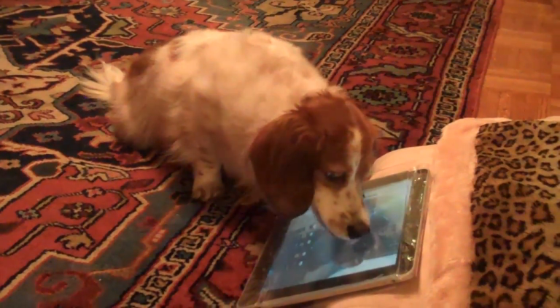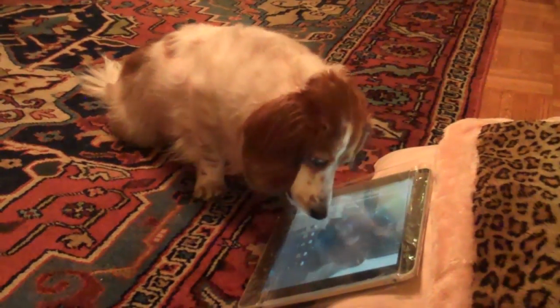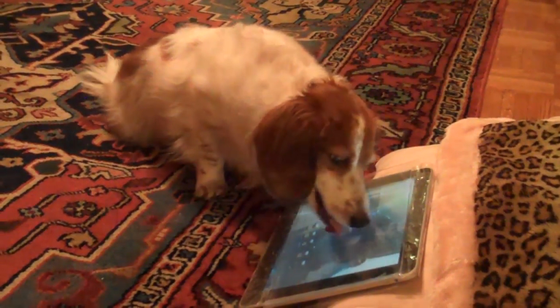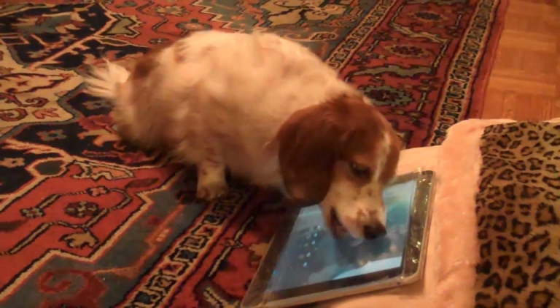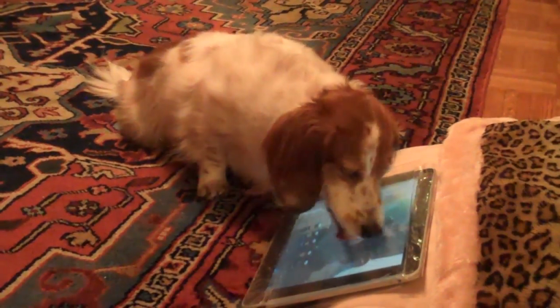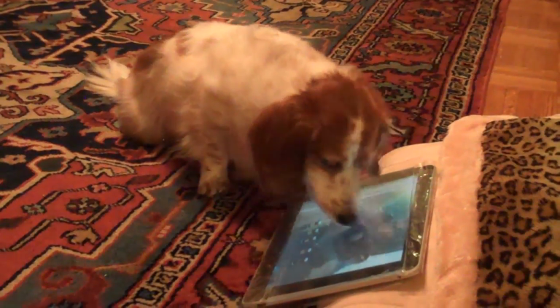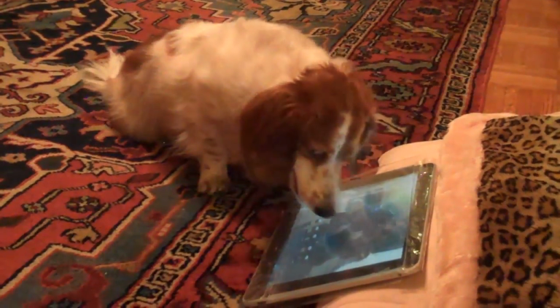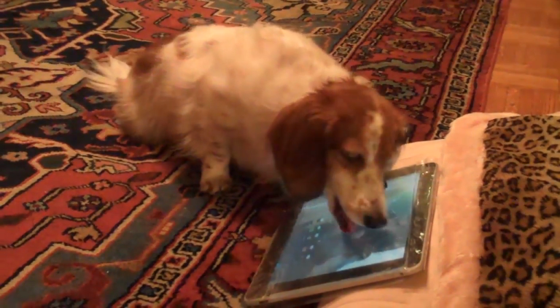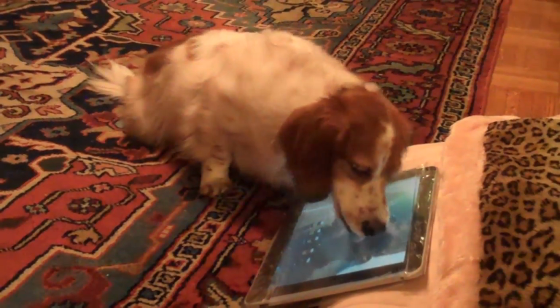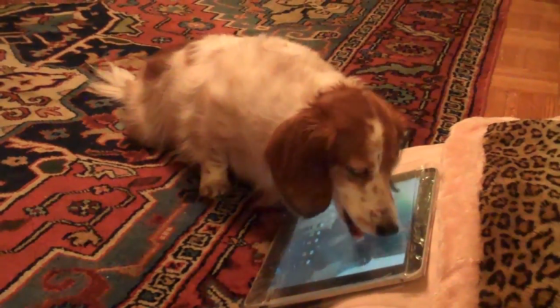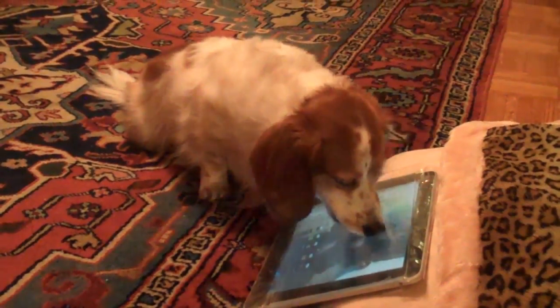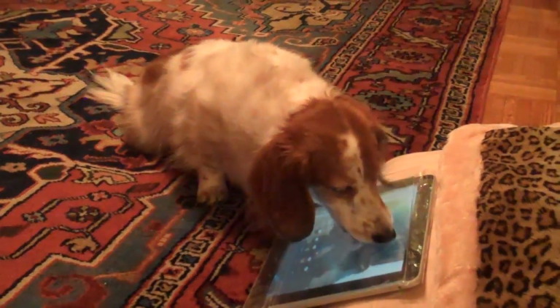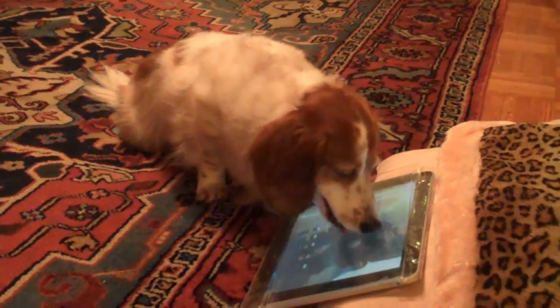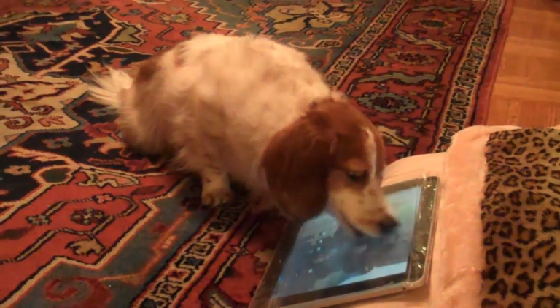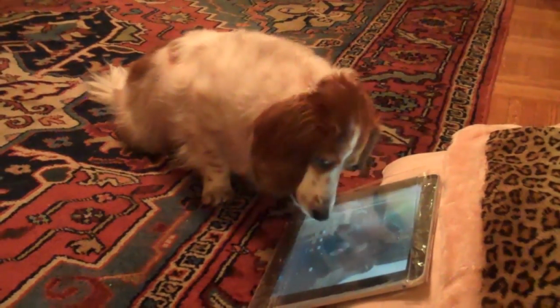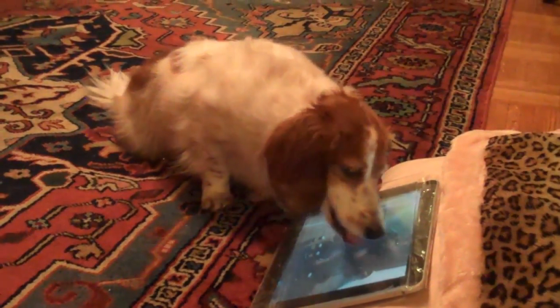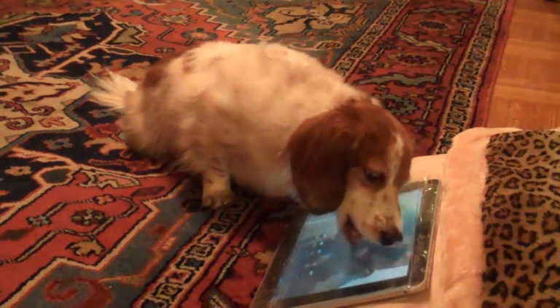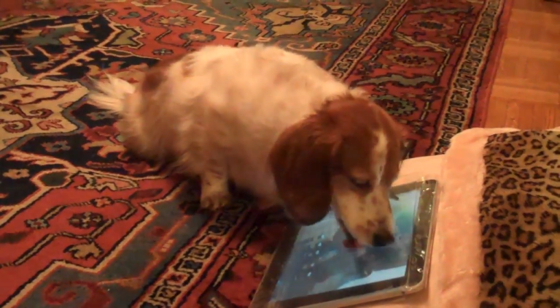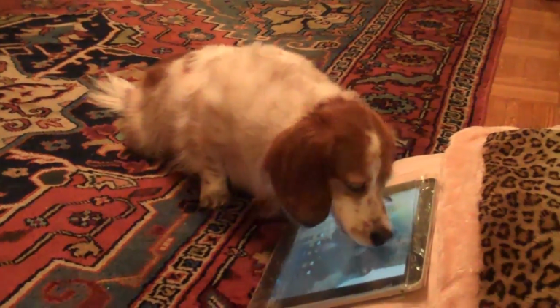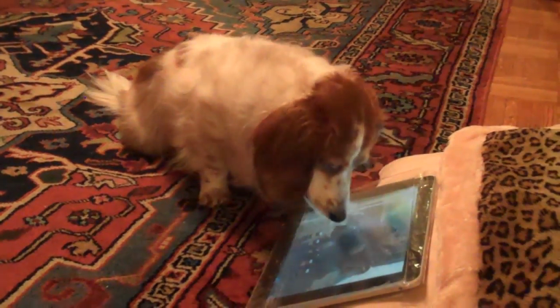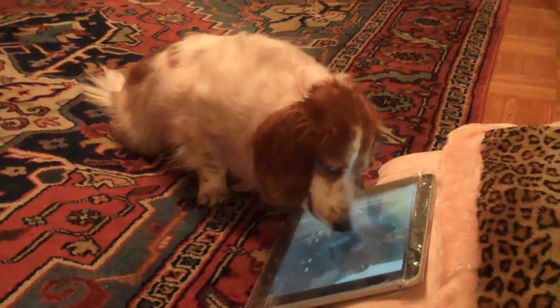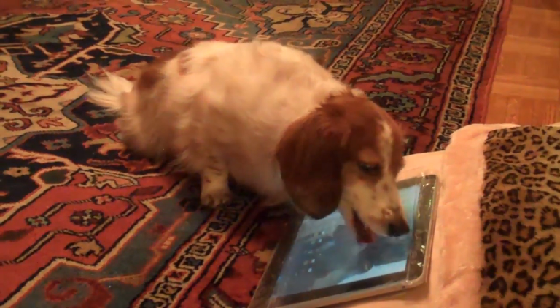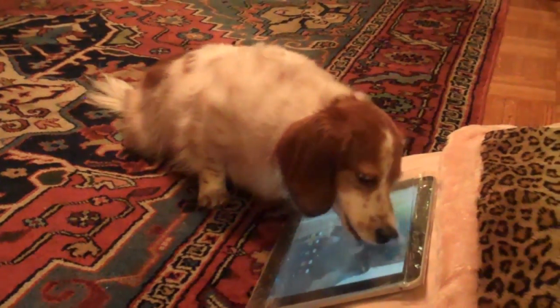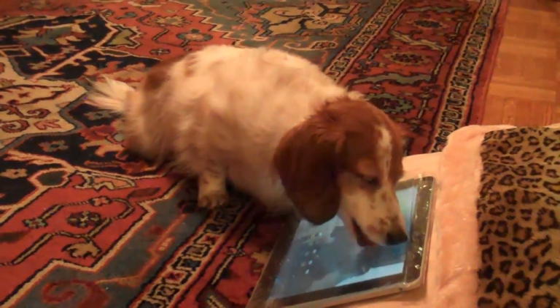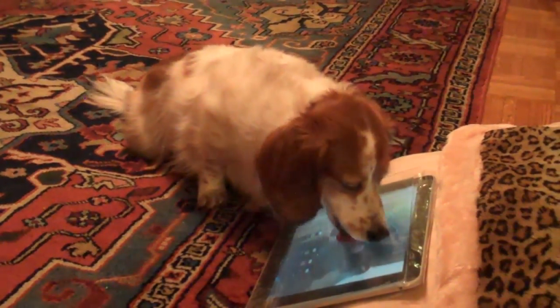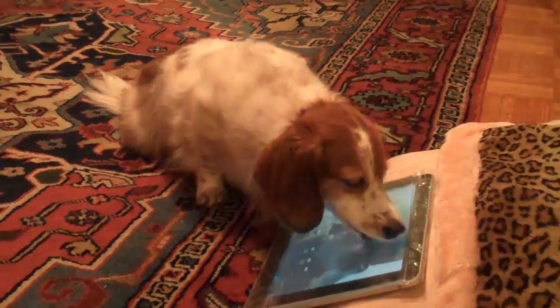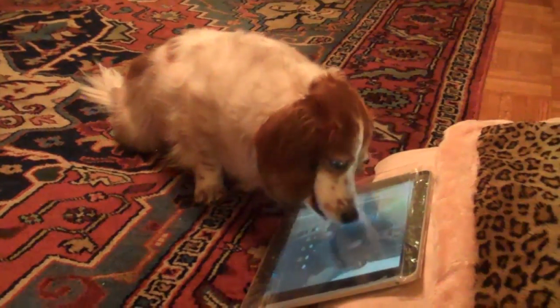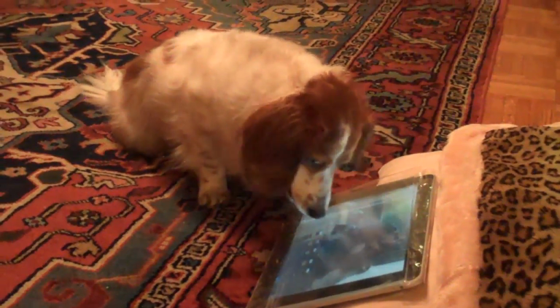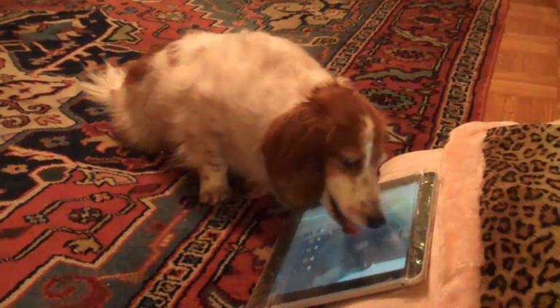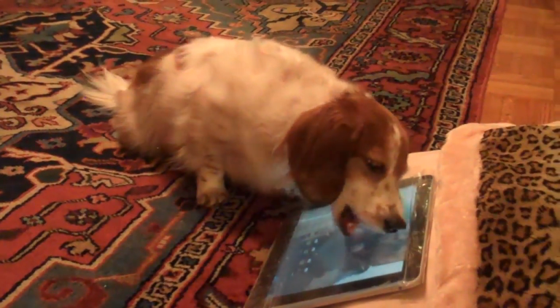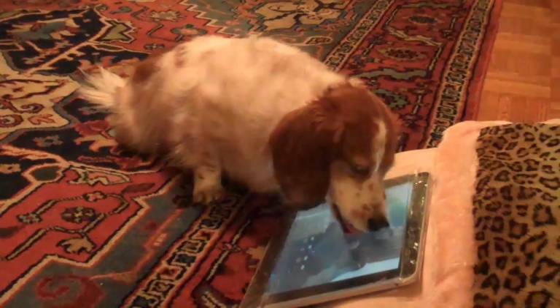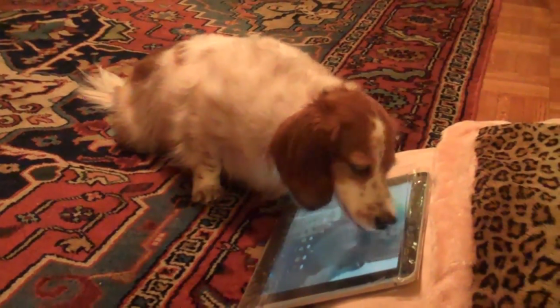So, for the last two days, the squirrels have been coming and eating out of this part where the nuts are. All the other parts are empty and they don't seem to bother looking or investigating the other parts.